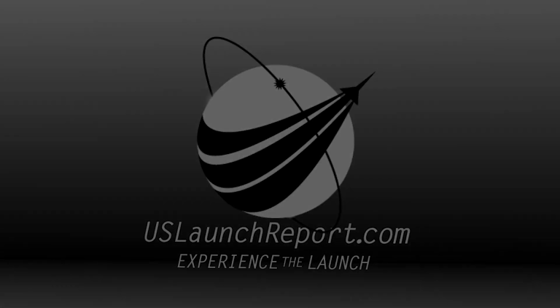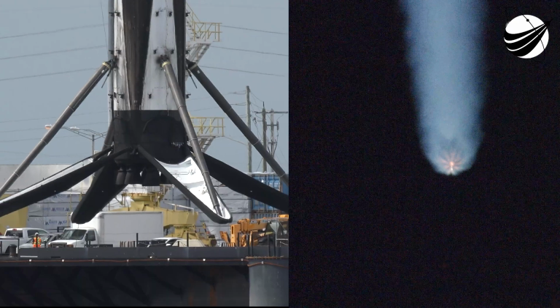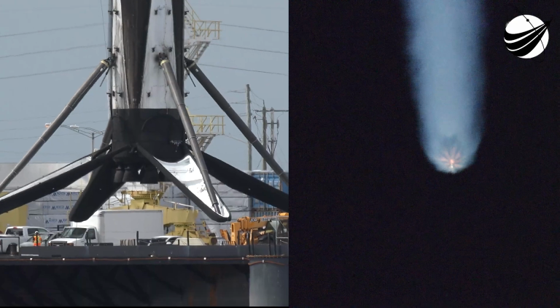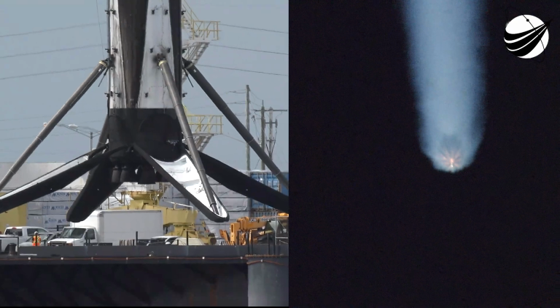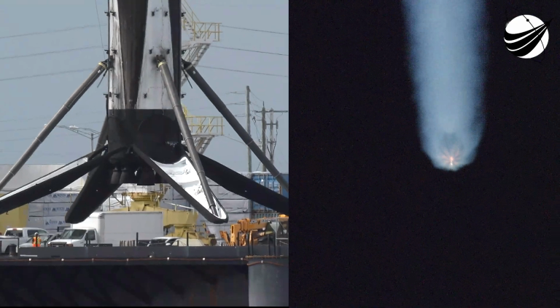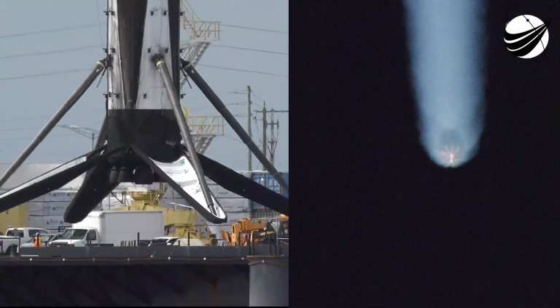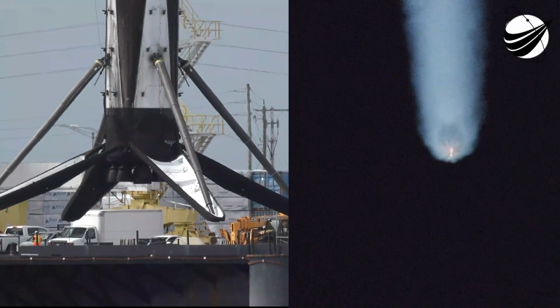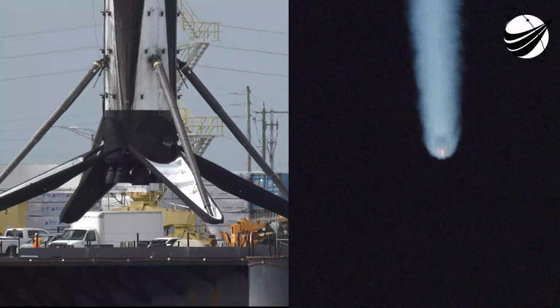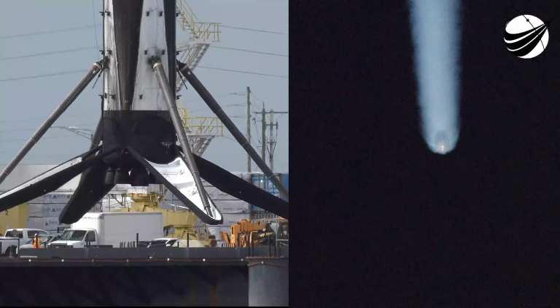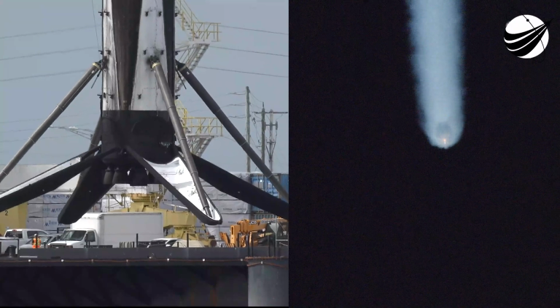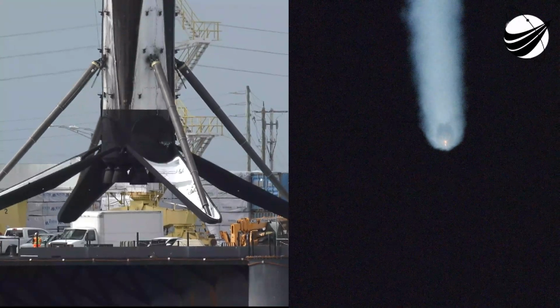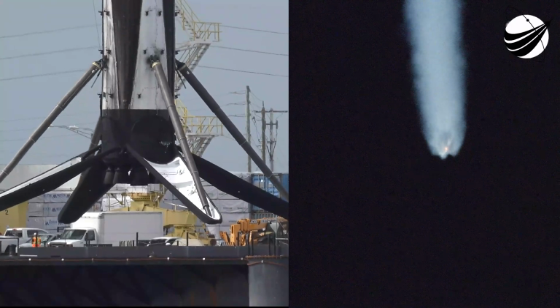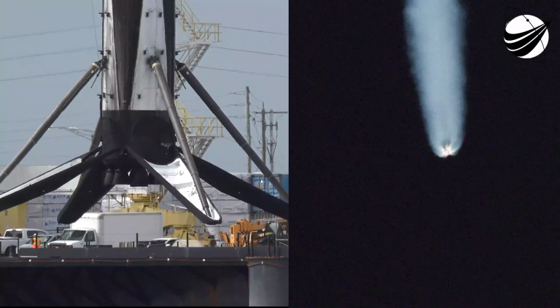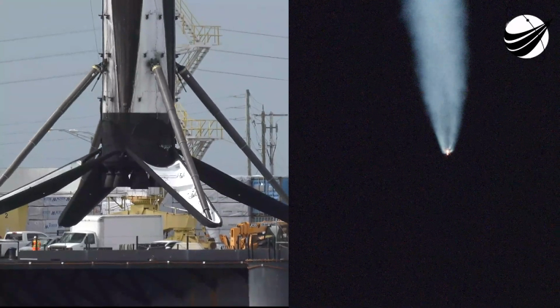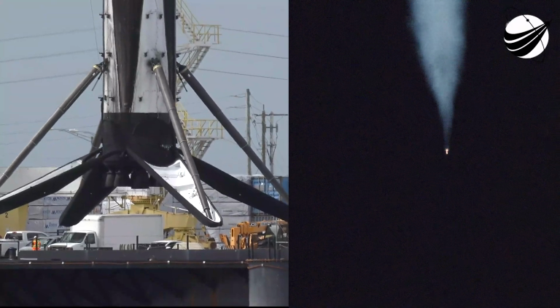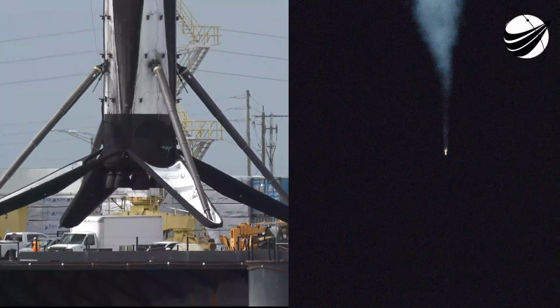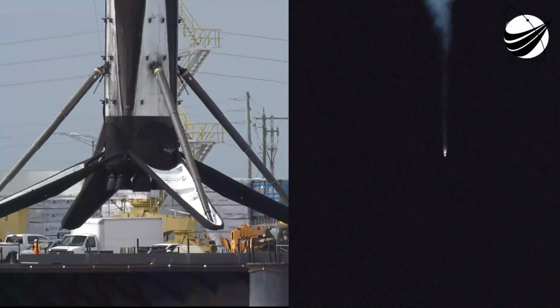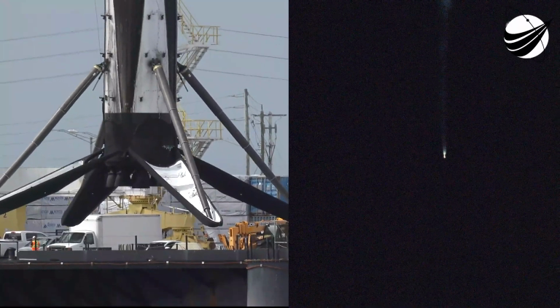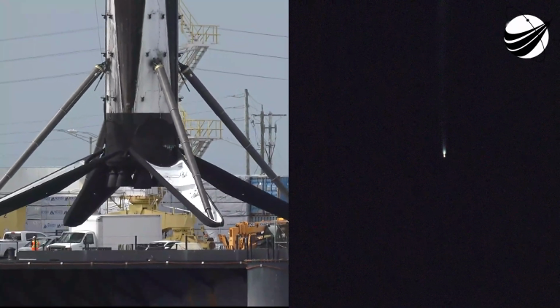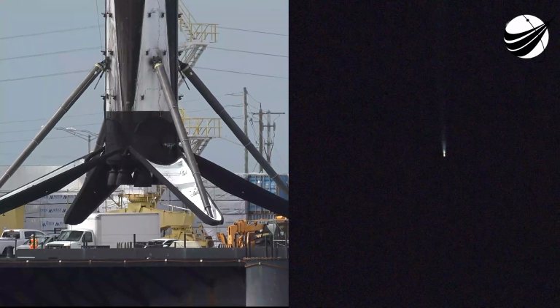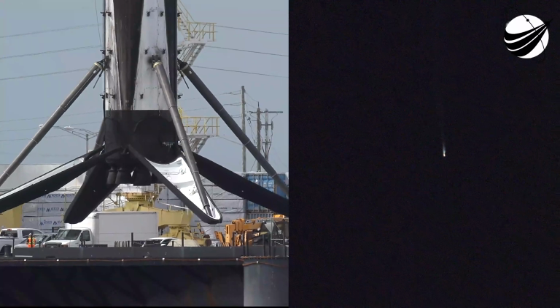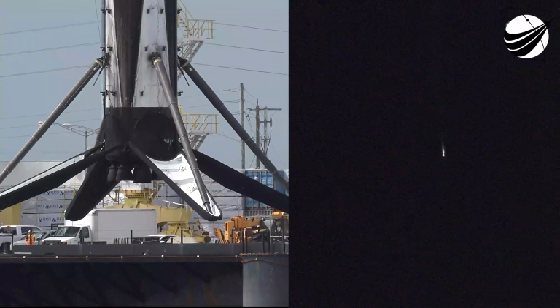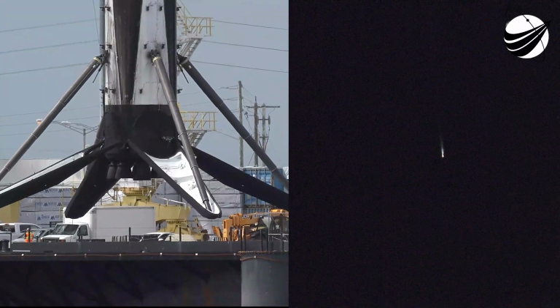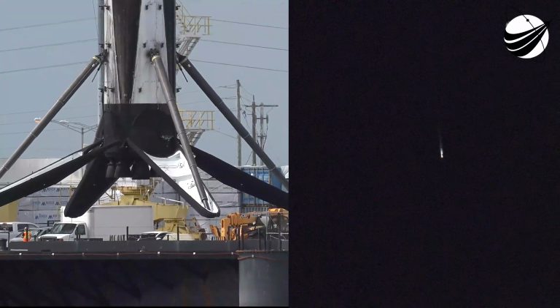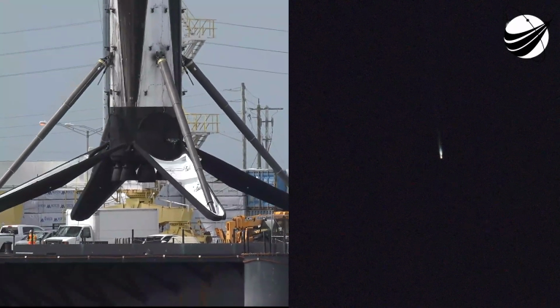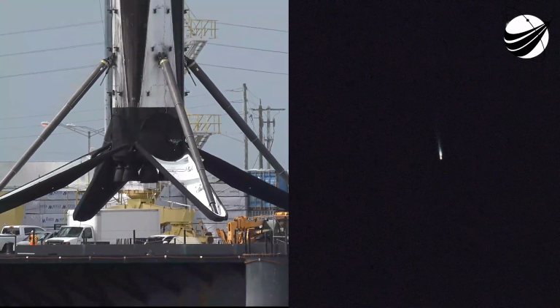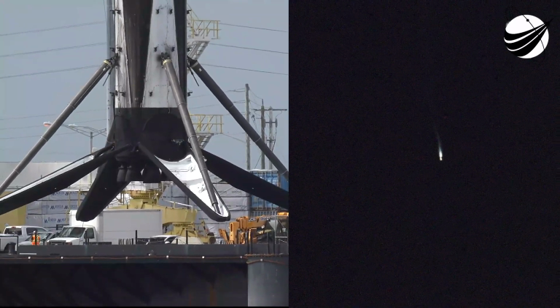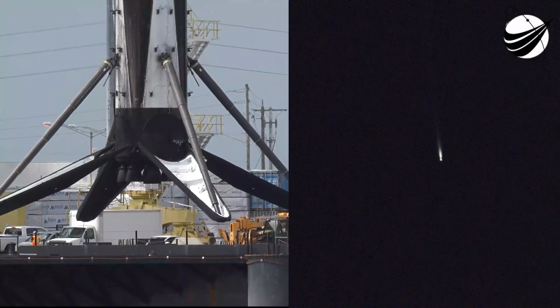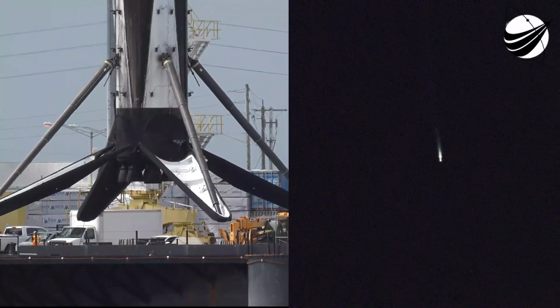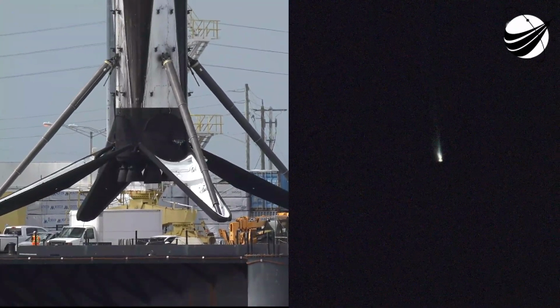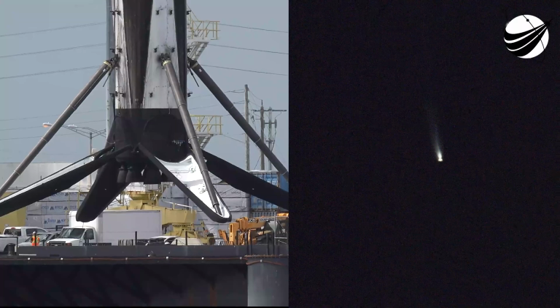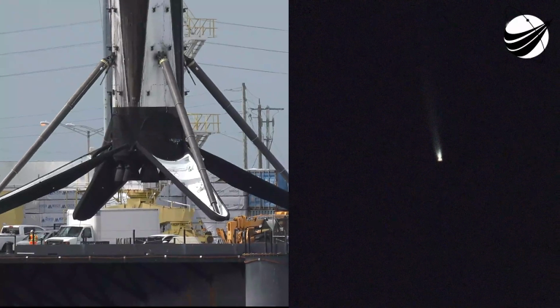Our drone ship is named A Shortfall of Gravitas. The second stage will ignite its Merlin vacuum engine to boost Dragon into low-Earth orbit during second engine start number one. You just heard the callout there for engine chill-in on the second stage engine starting.